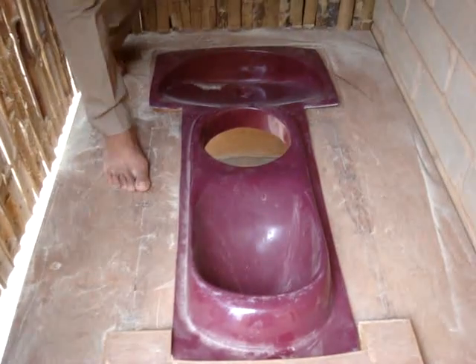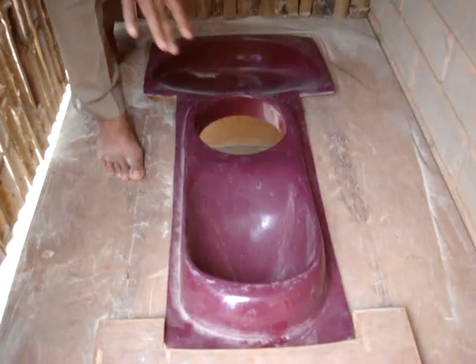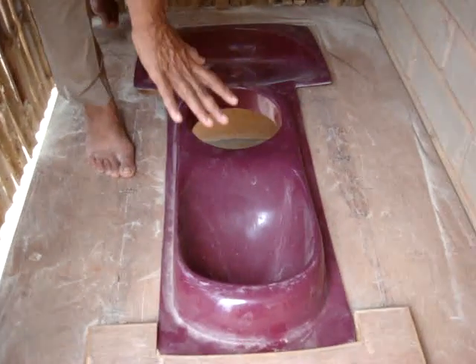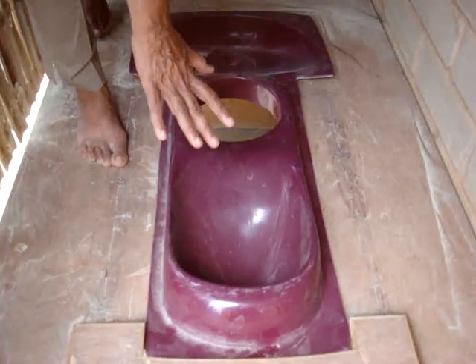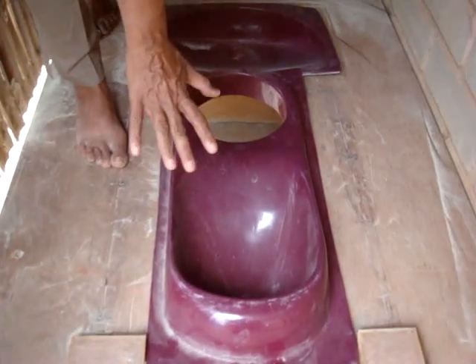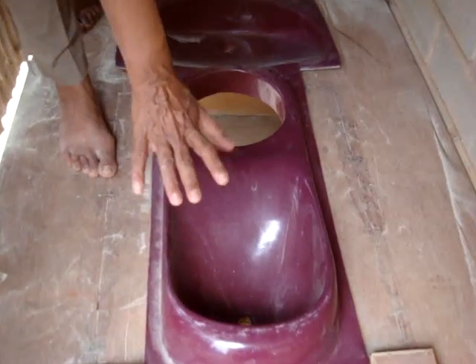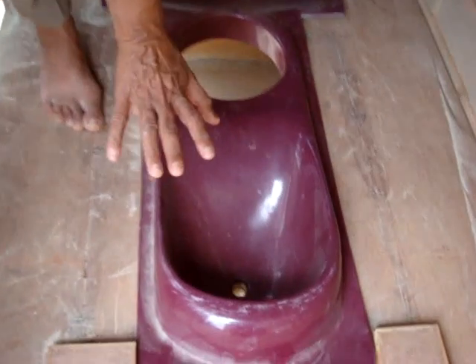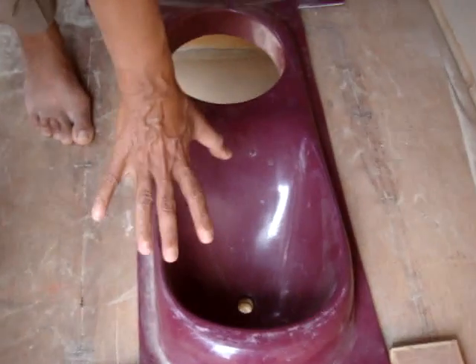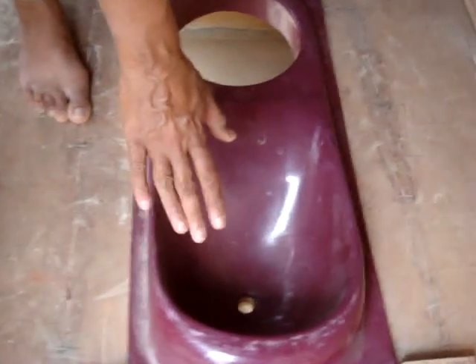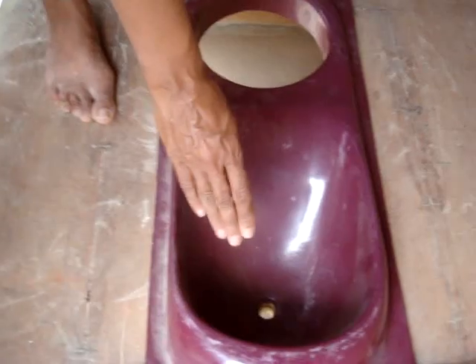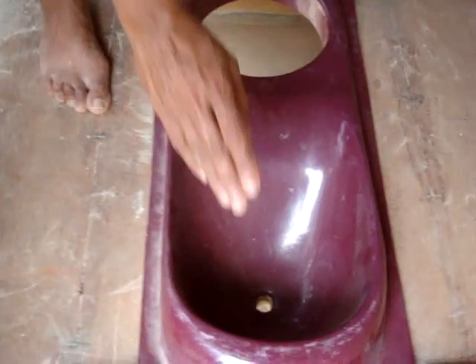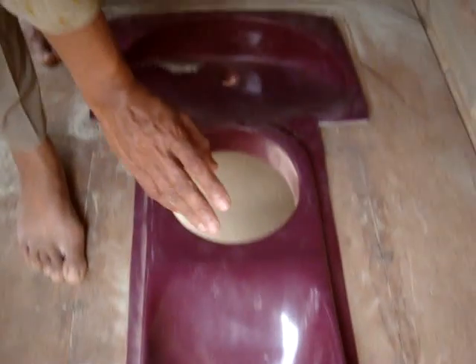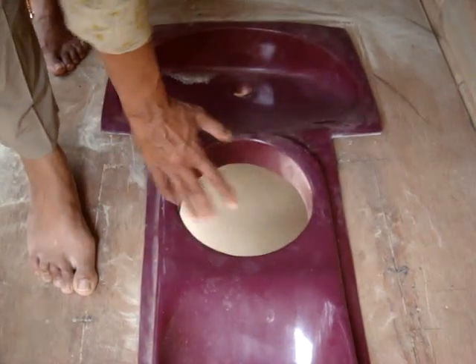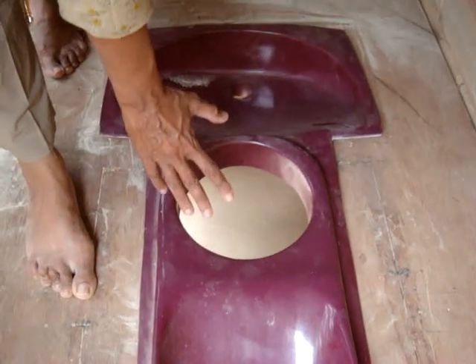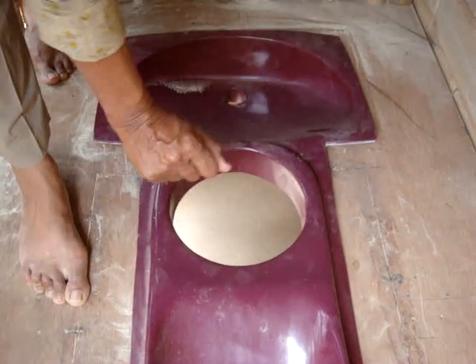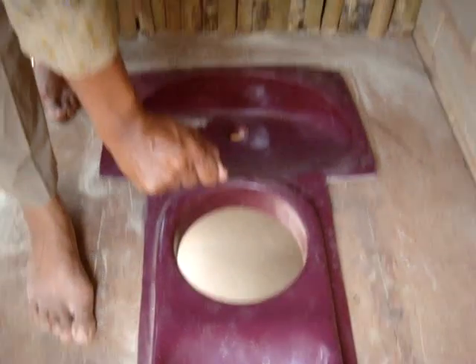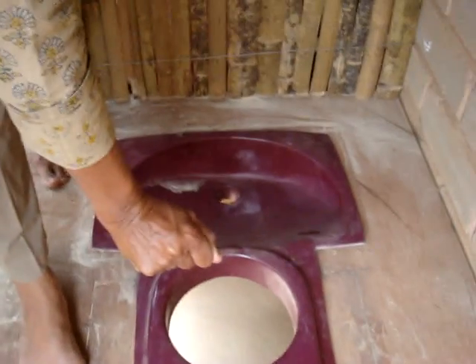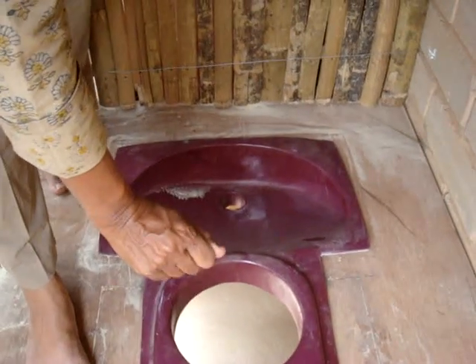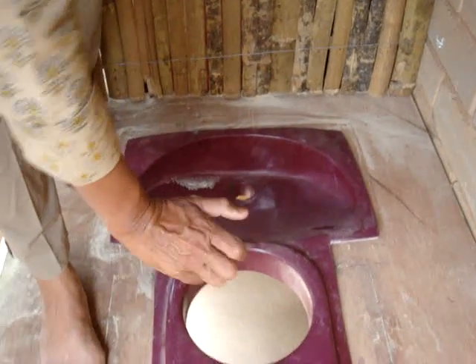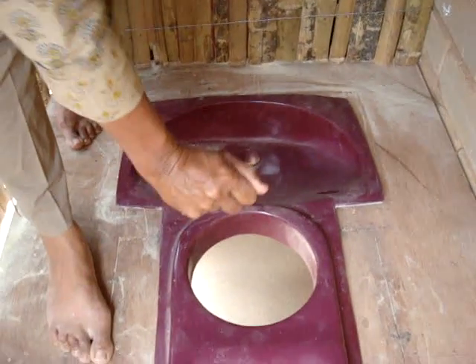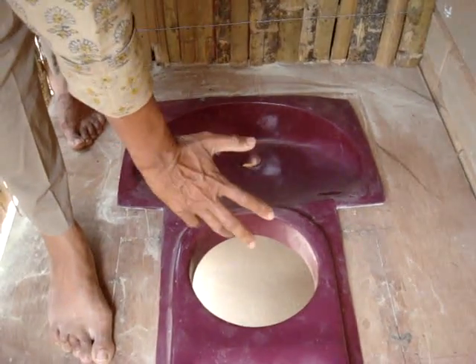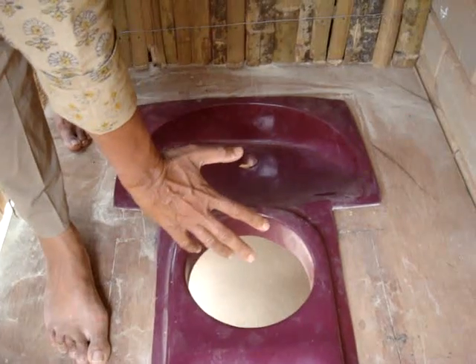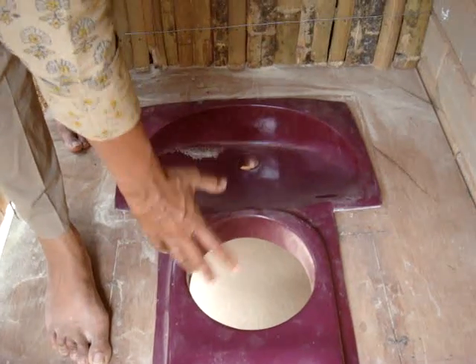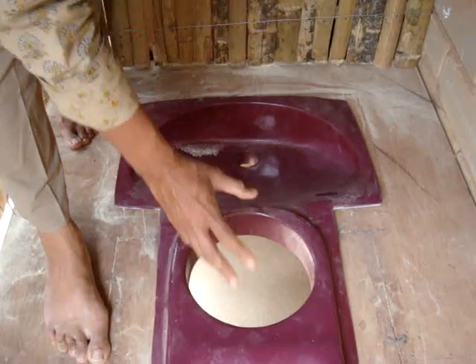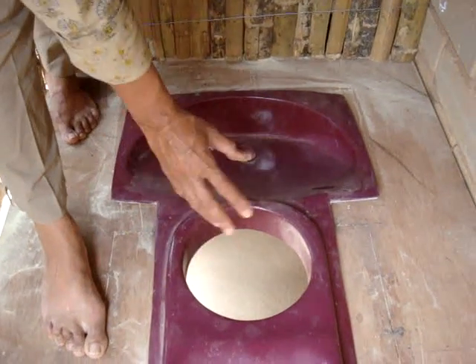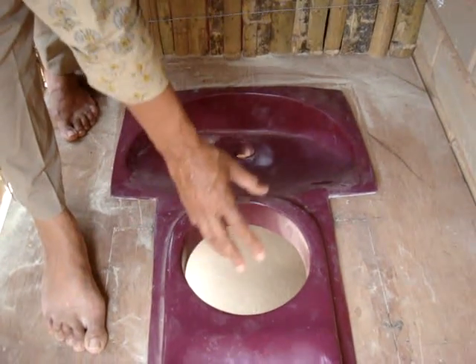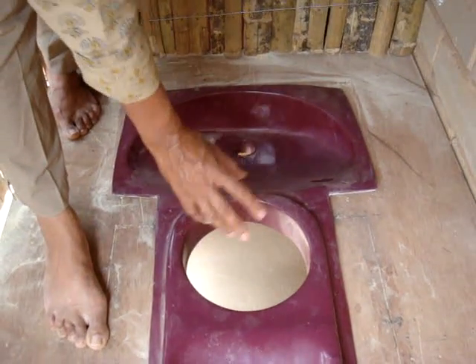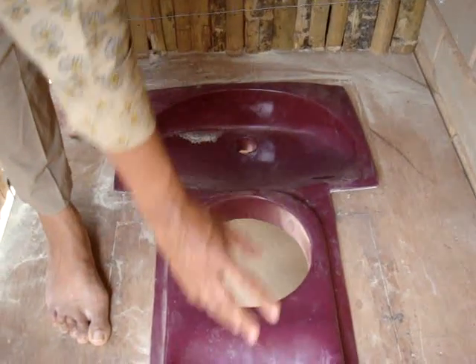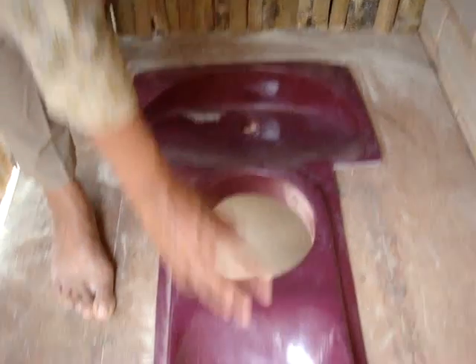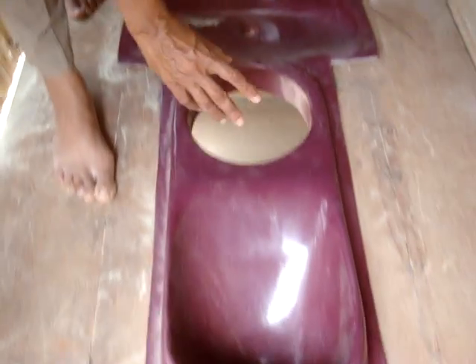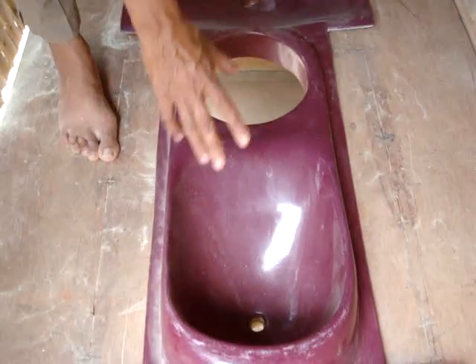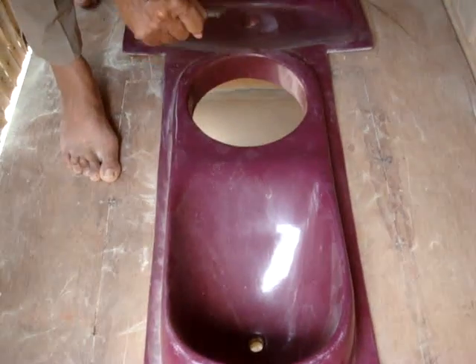Quite like the Chinese pan, we have the urine getting collected in the front, and the hole for the fecal matter. But since we wash, we can't put water in either of the hoods.